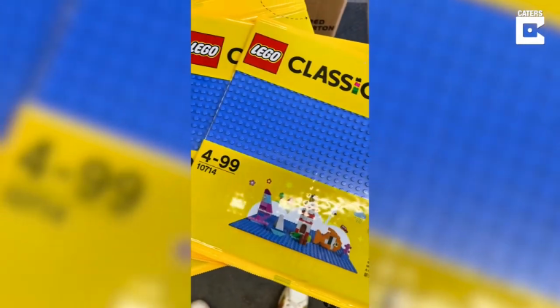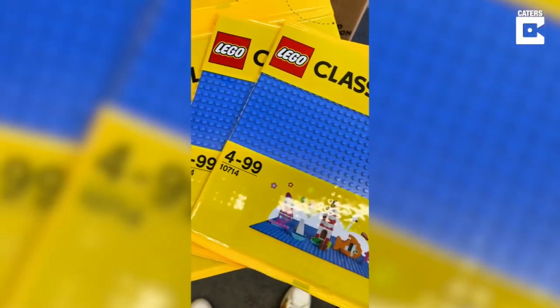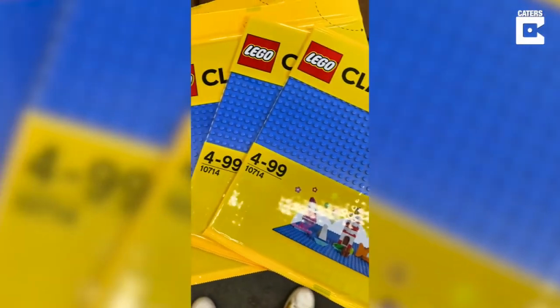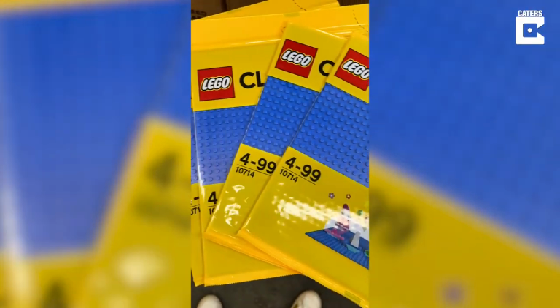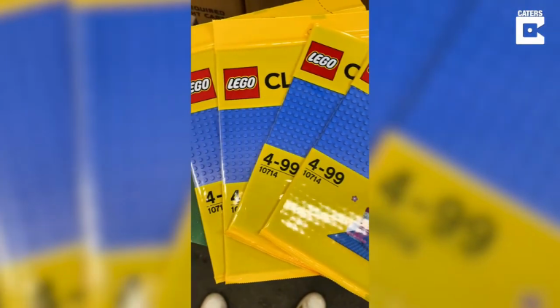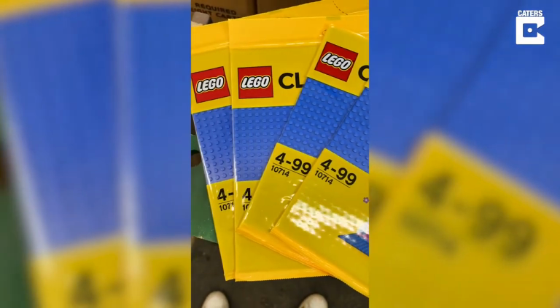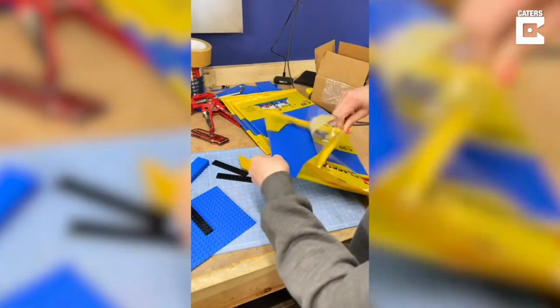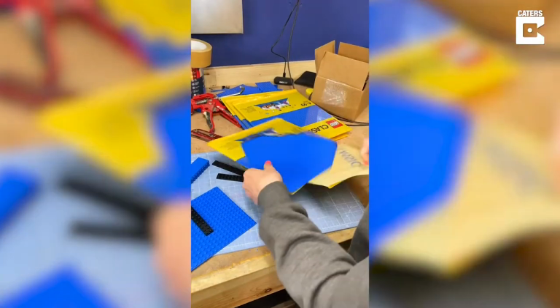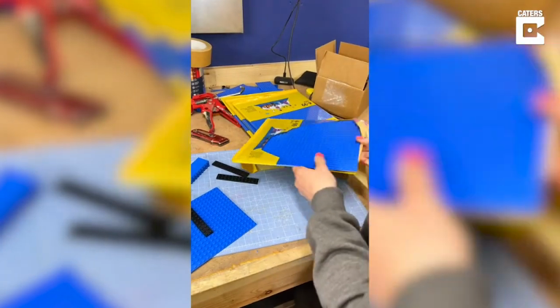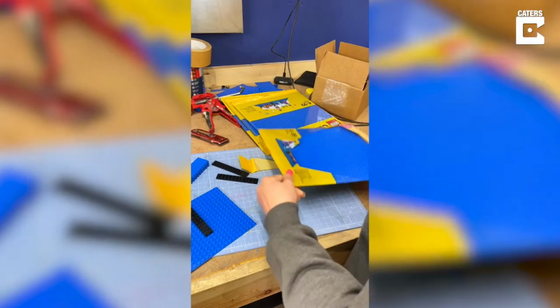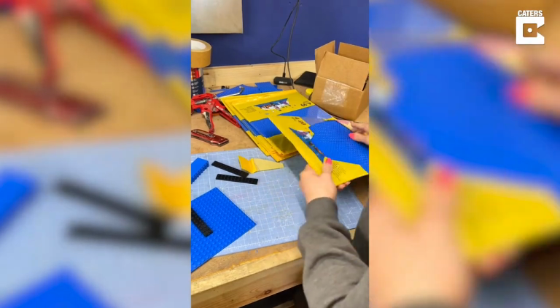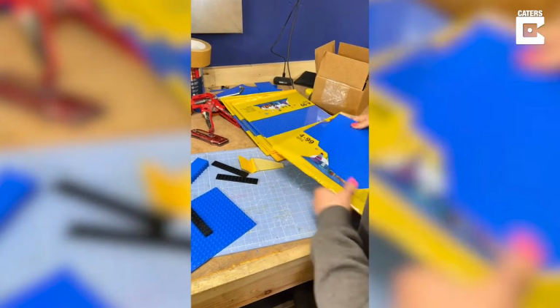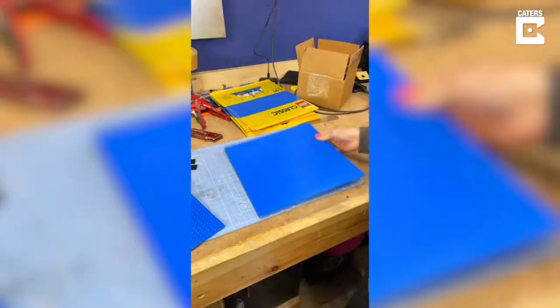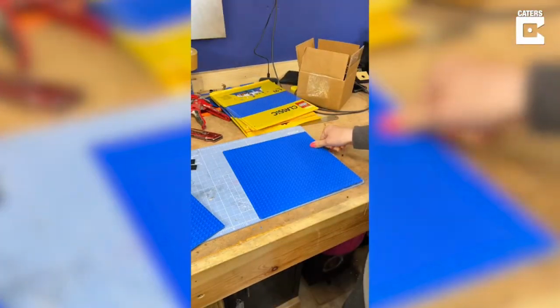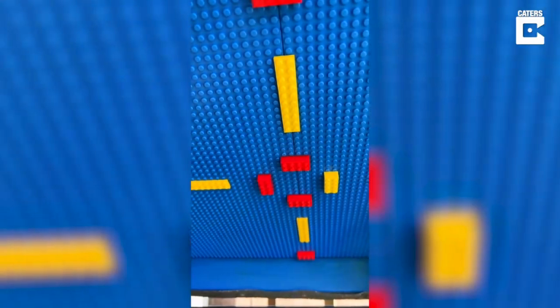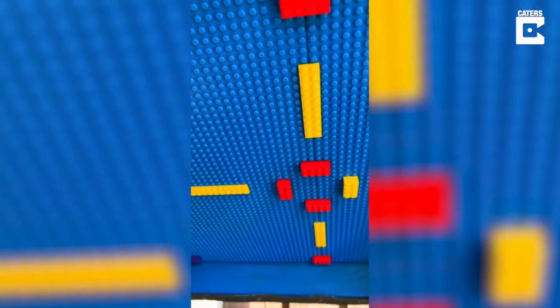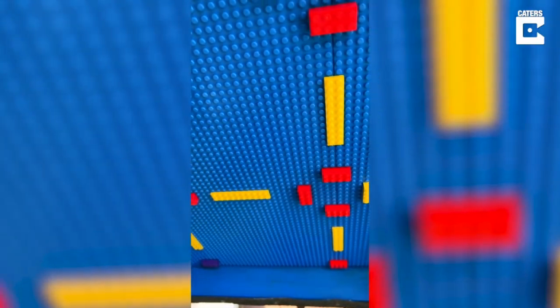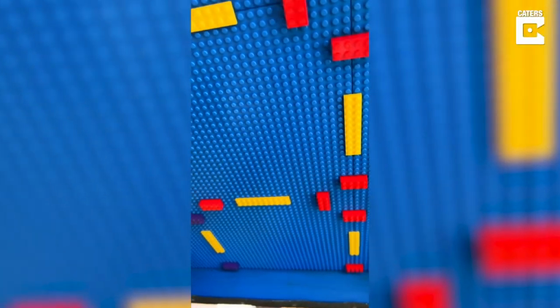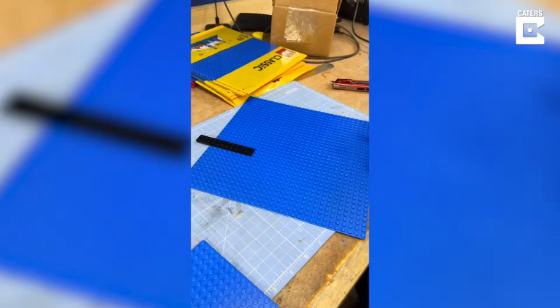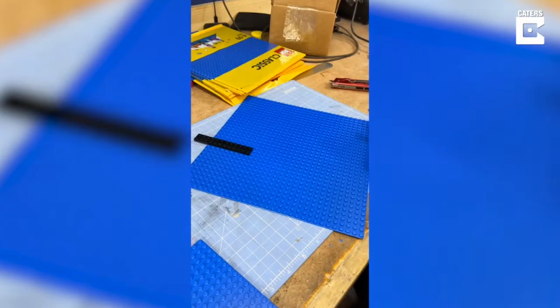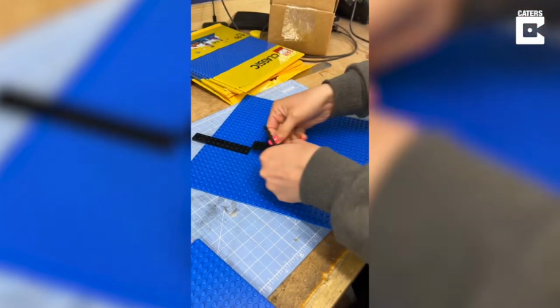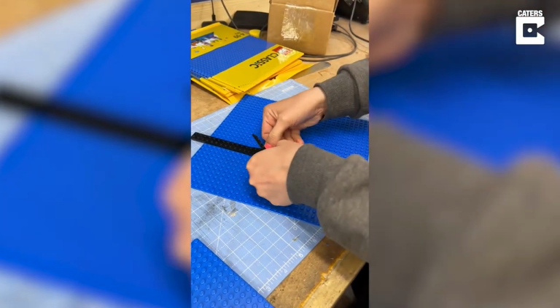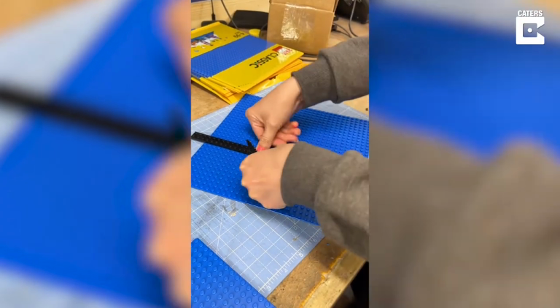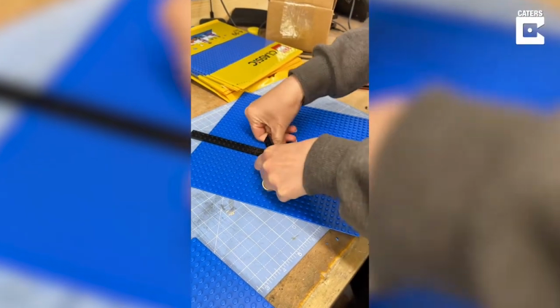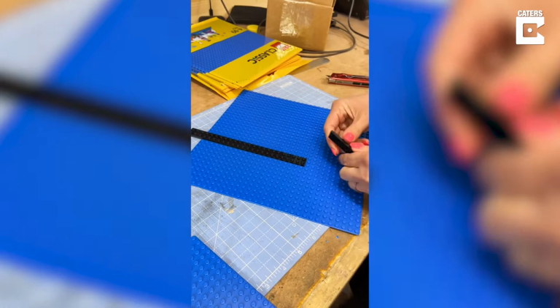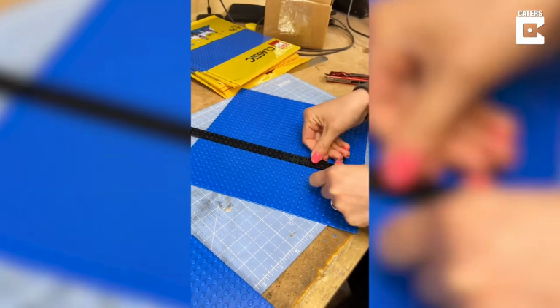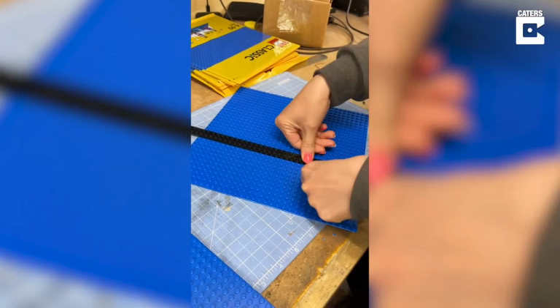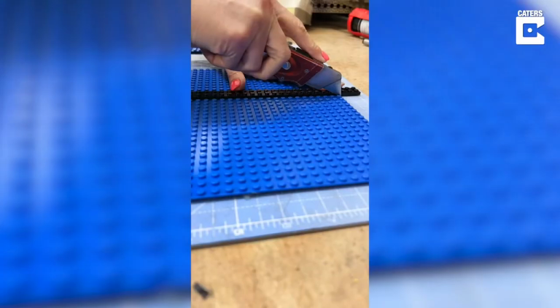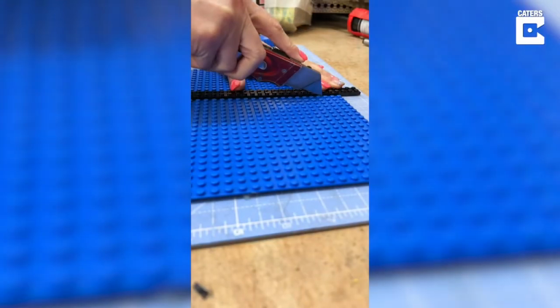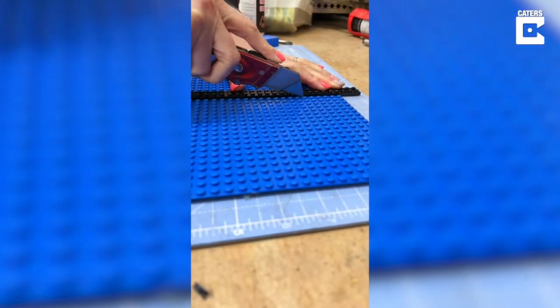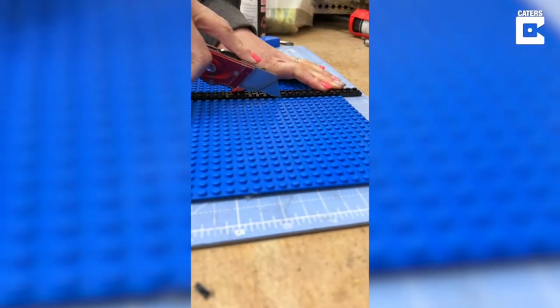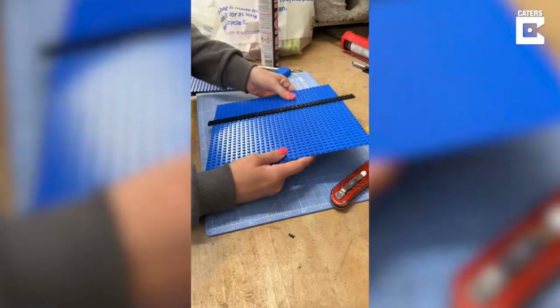Then it was time for the fun bit. I bought a lot of Lego boards — some went on whole and some needed cutting up. To cut them I used some Lego pieces to get a straight line and then cut it with a Stanley knife.